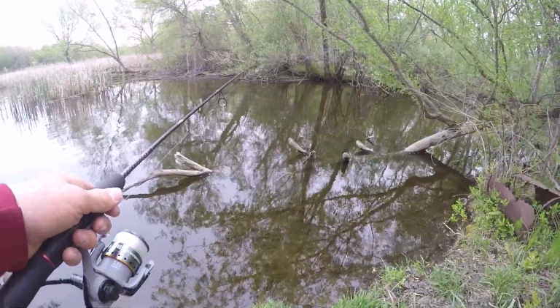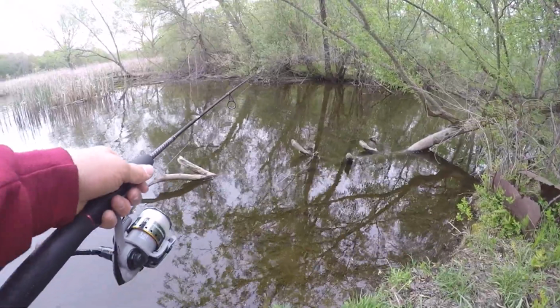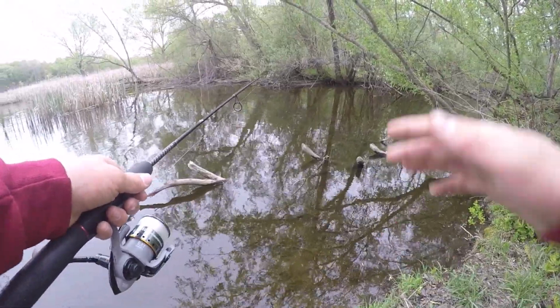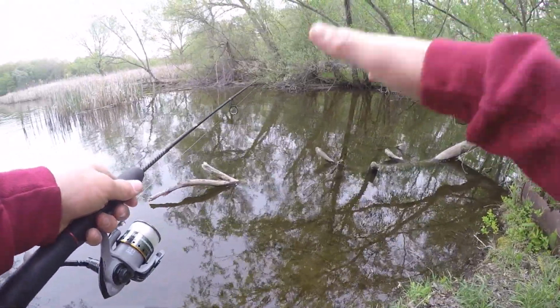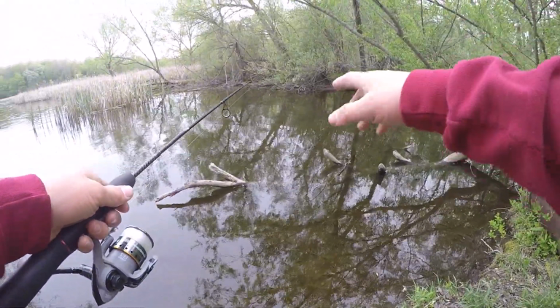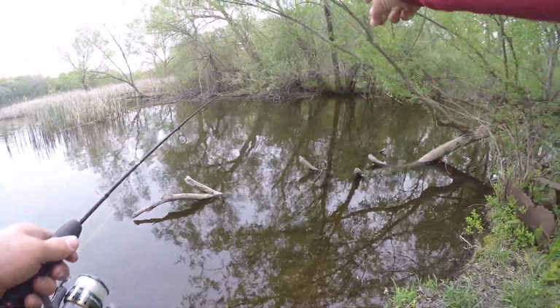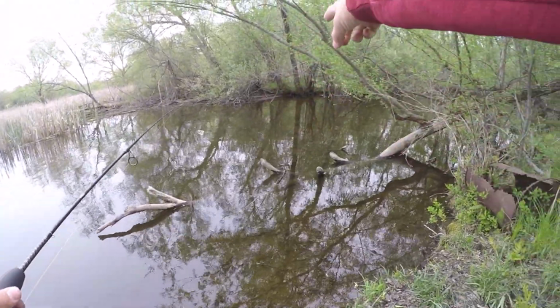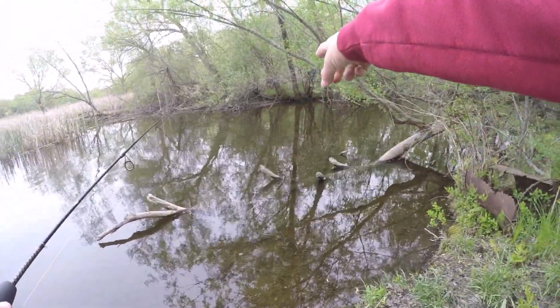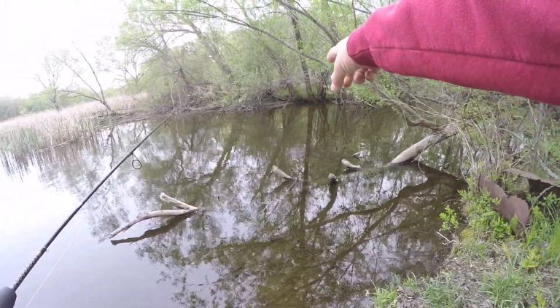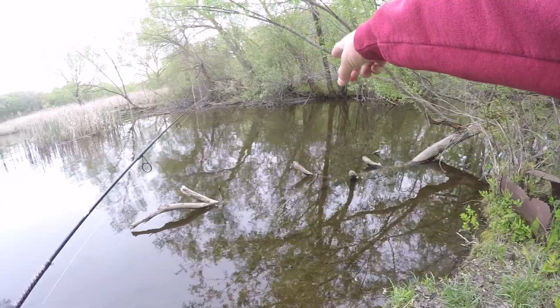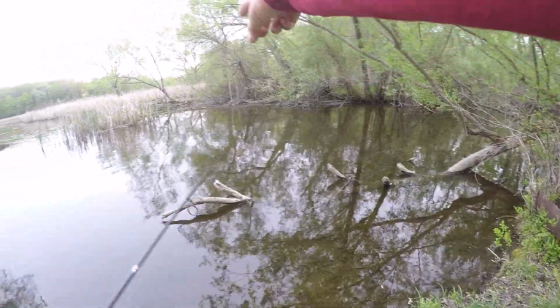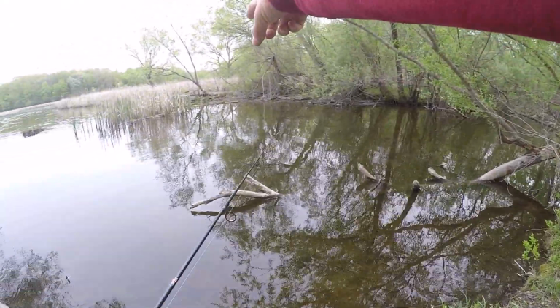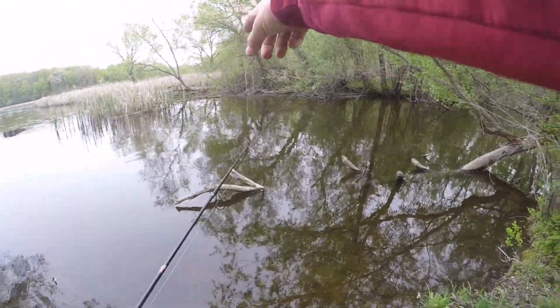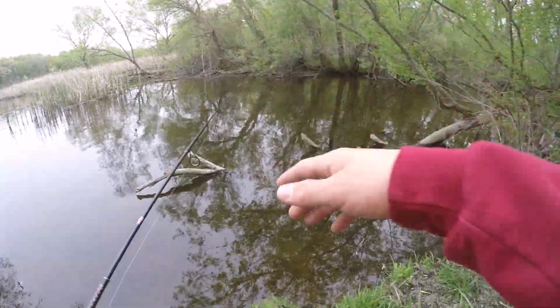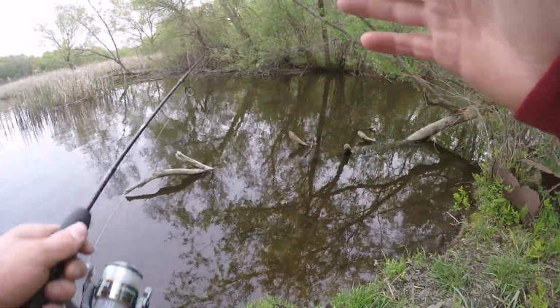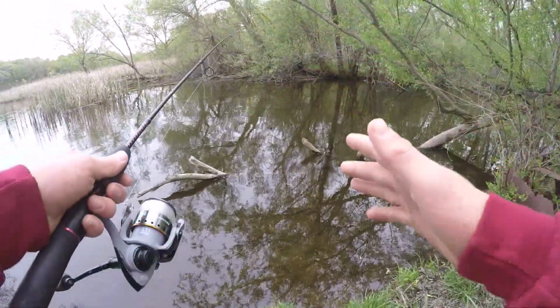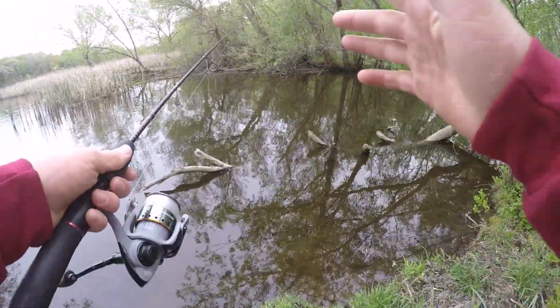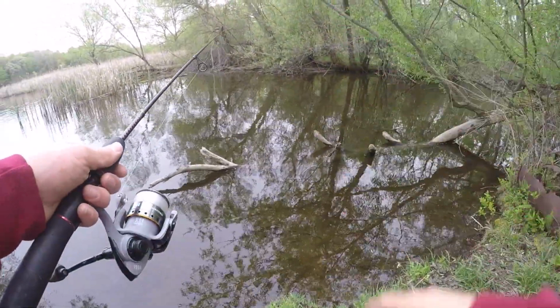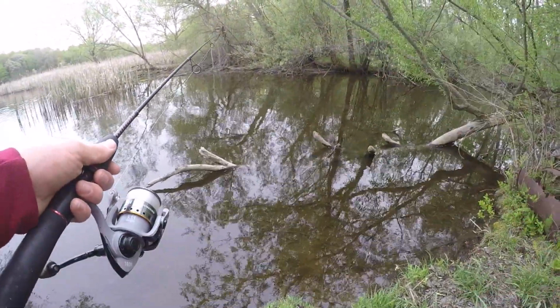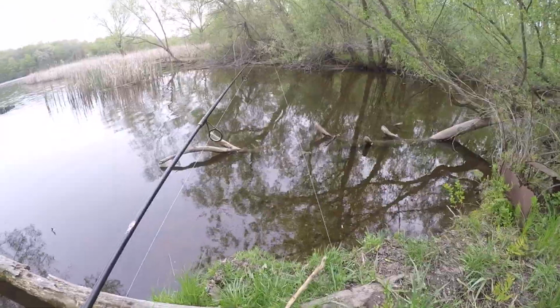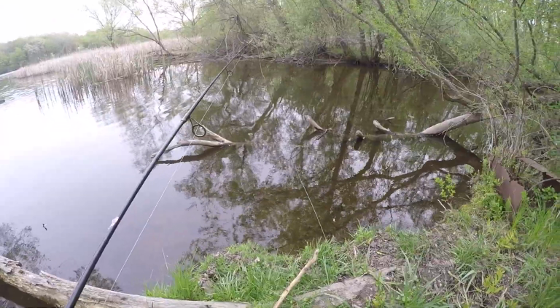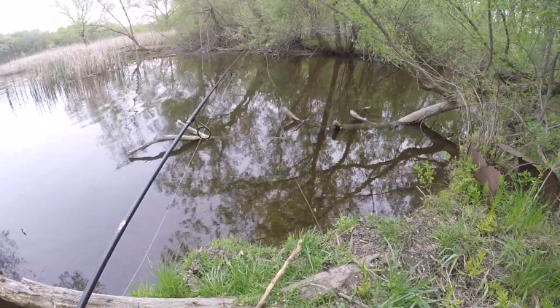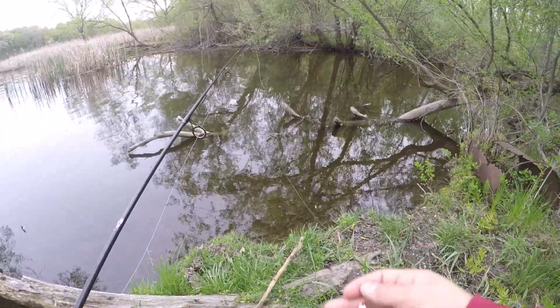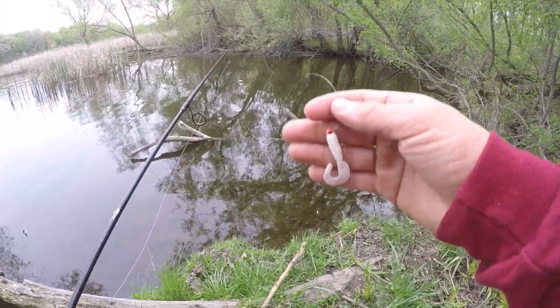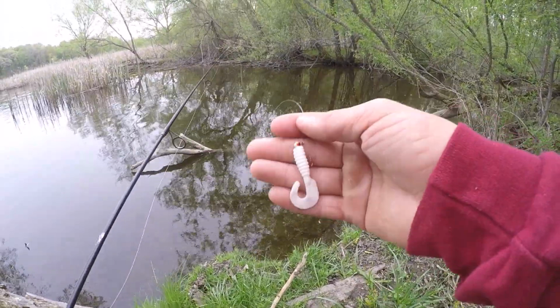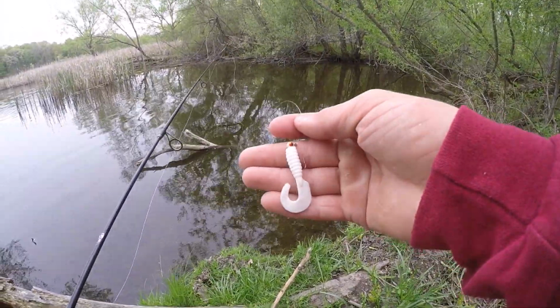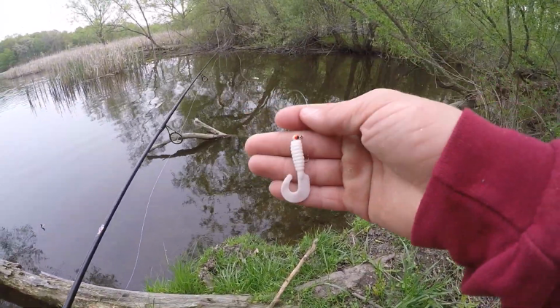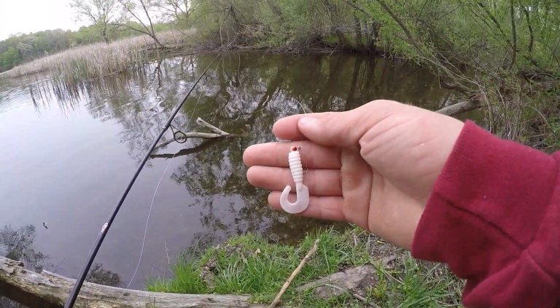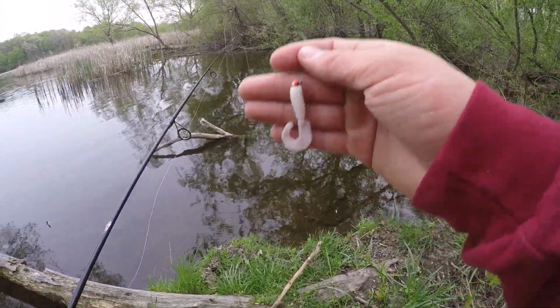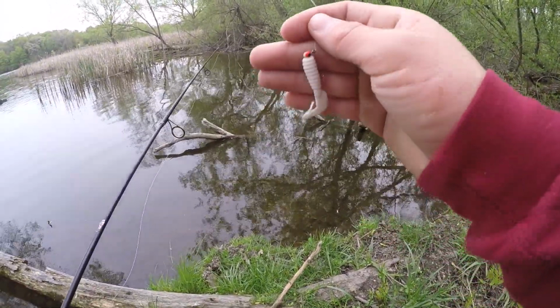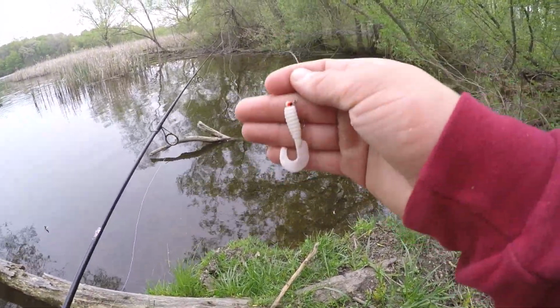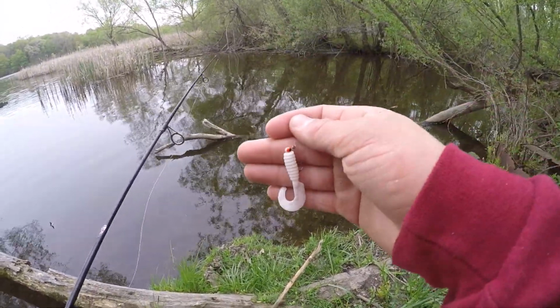There are fish everywhere here. I can see a giant bass right in front of me, and there's a huge carp over there. I think I might switch up lures to try to catch them. I just went ahead and tied on a little curly-tailed grub on a jig head right here. Let's see if they want to go for this.